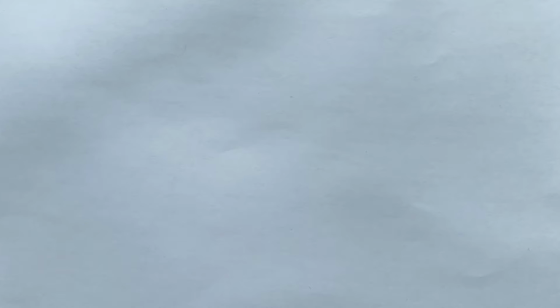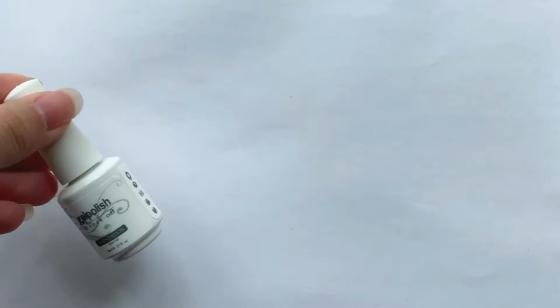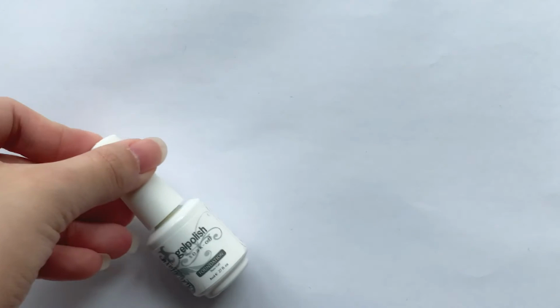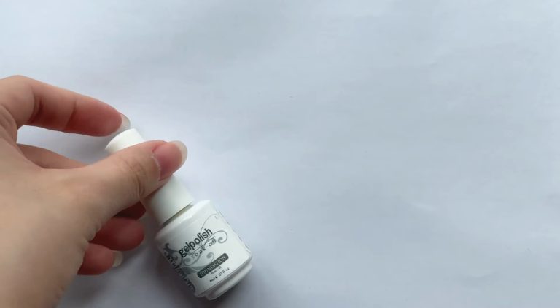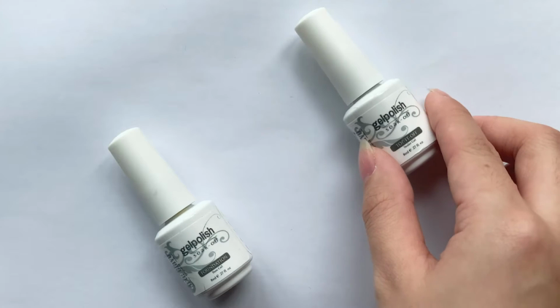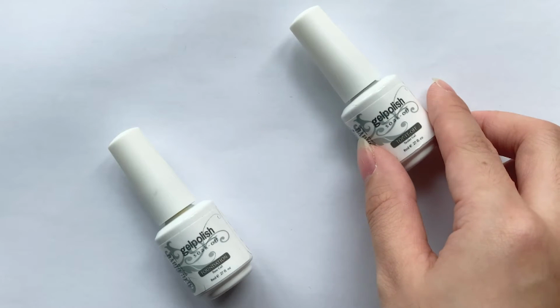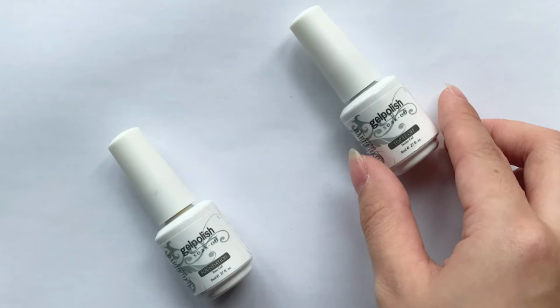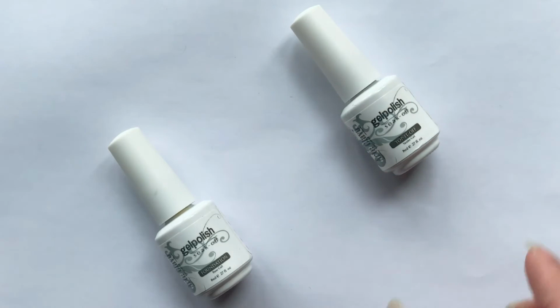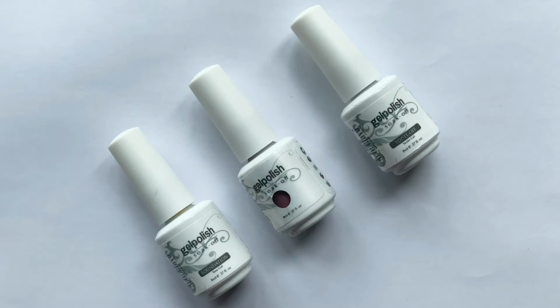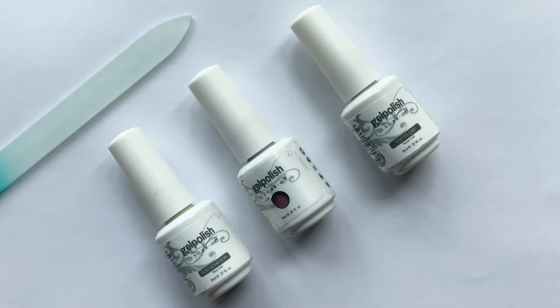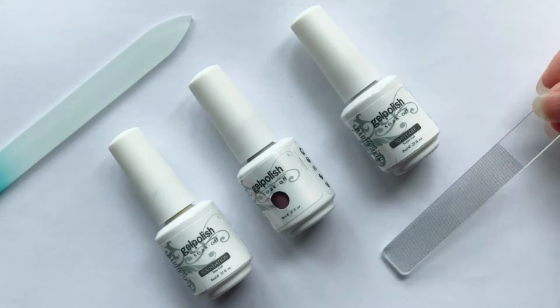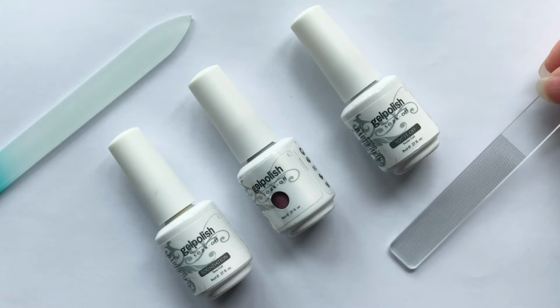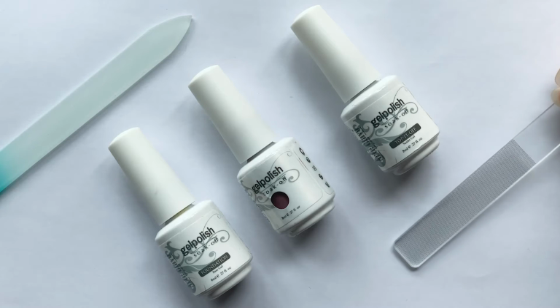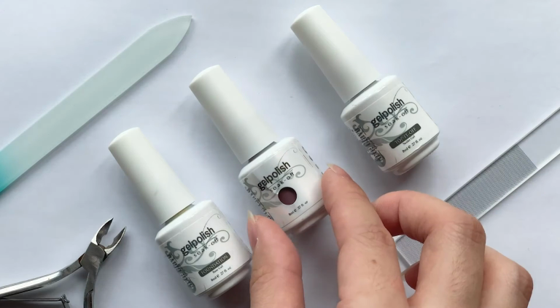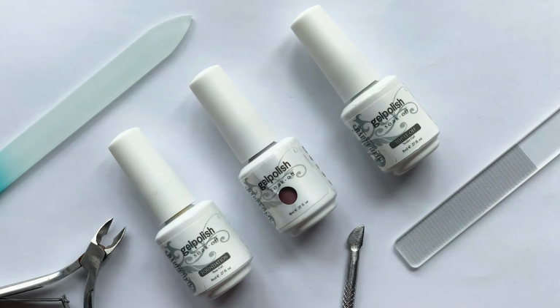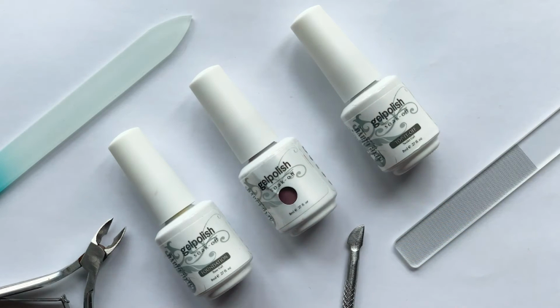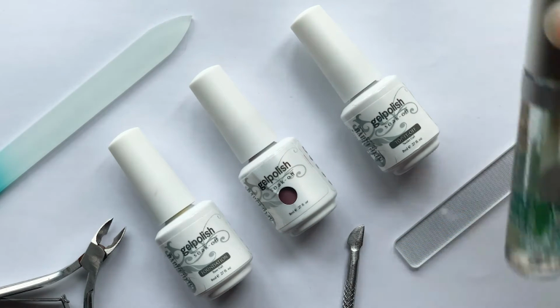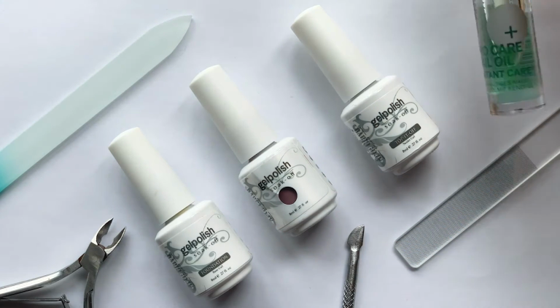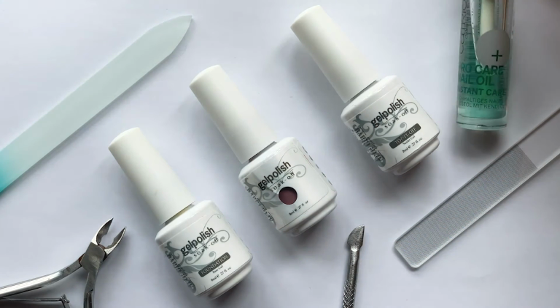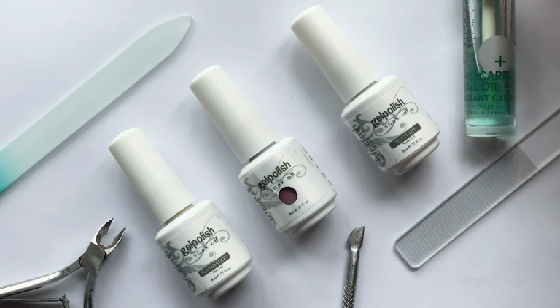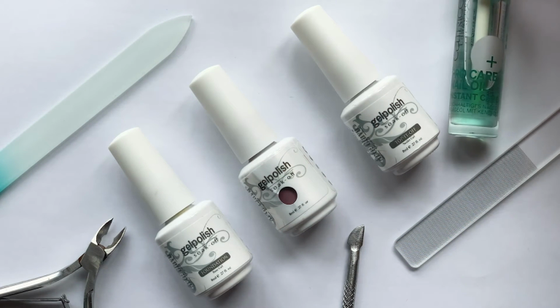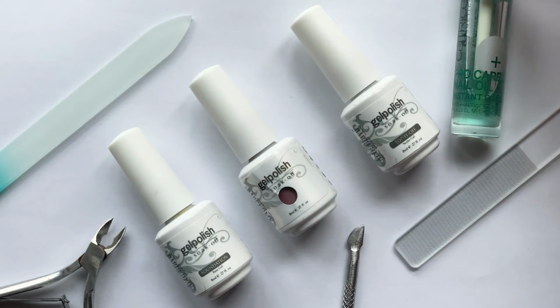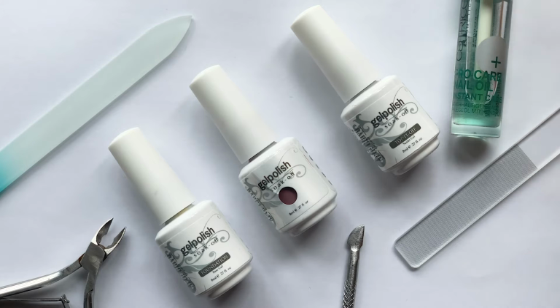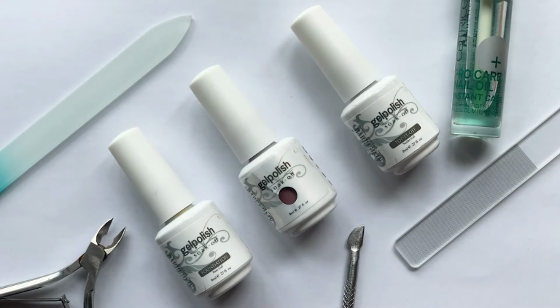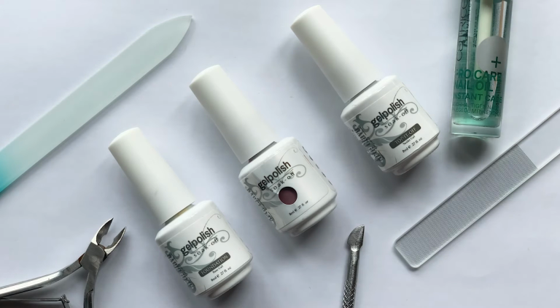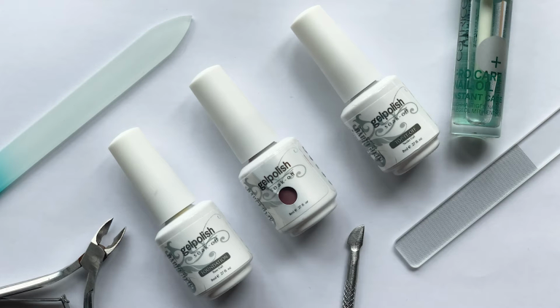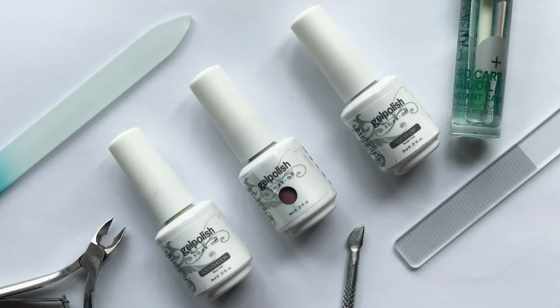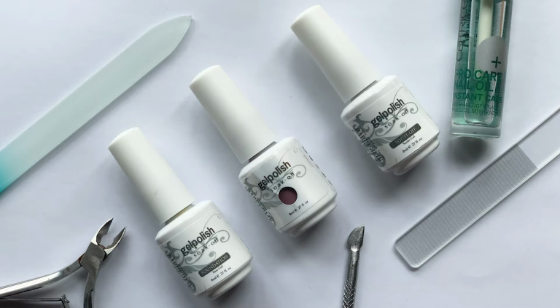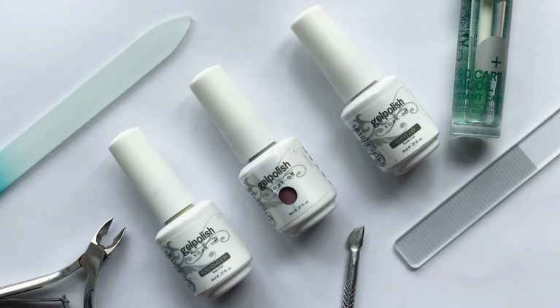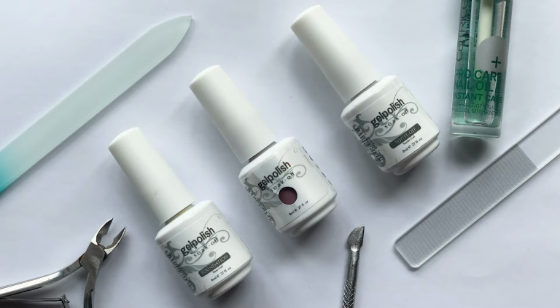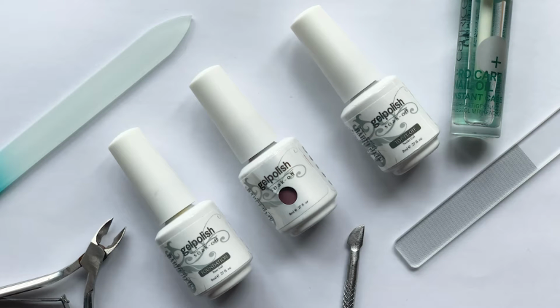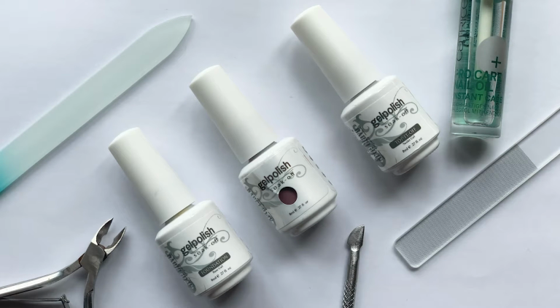Hi! It's time again to repaint my overgrown nails! I've spent the last few months keeping my nails short, so now that they've finally grown out, let's talk all things nail related — from the tools, nail care, length, shape, and color to approach my everyday gel nails.